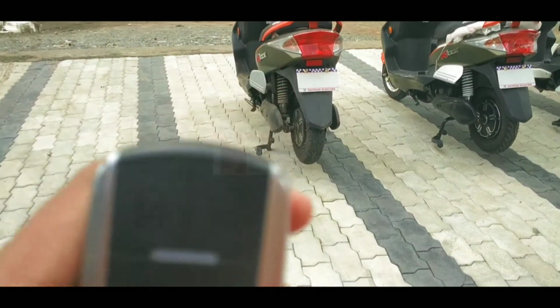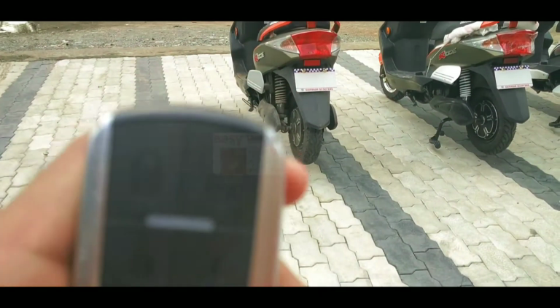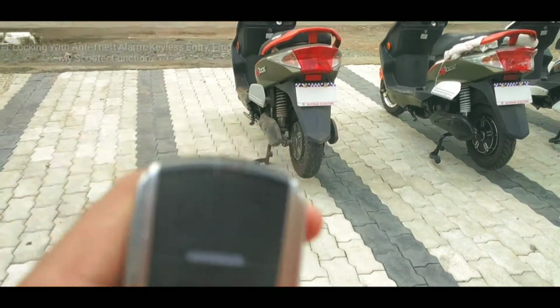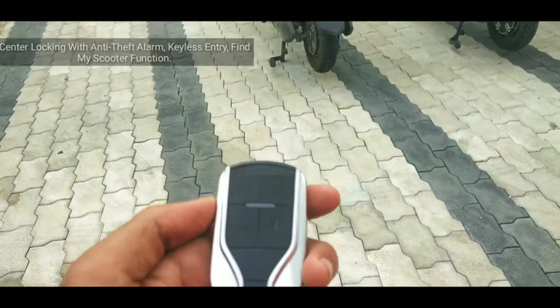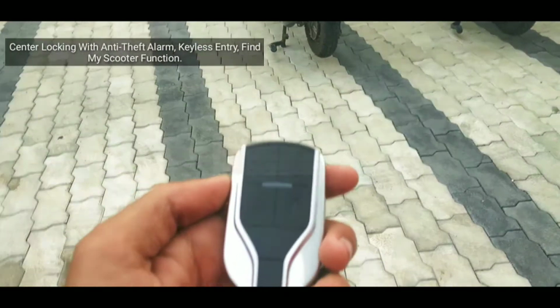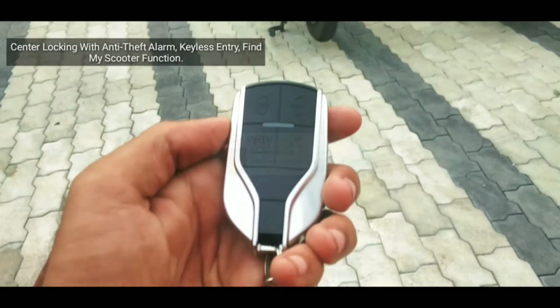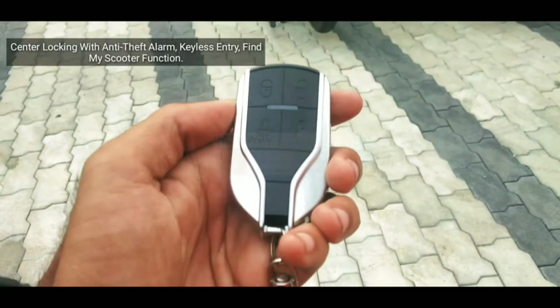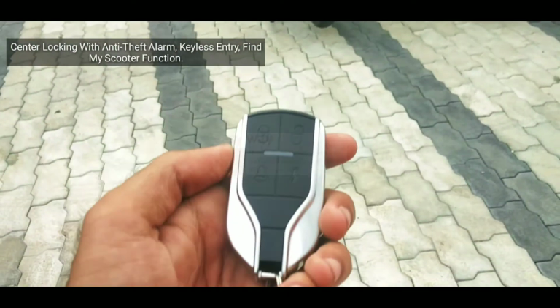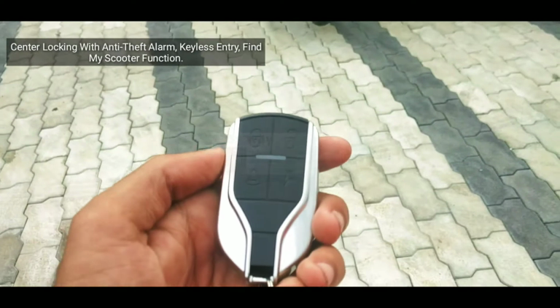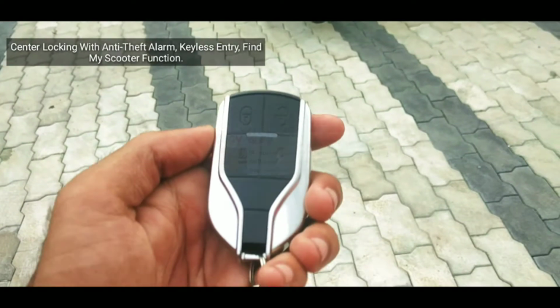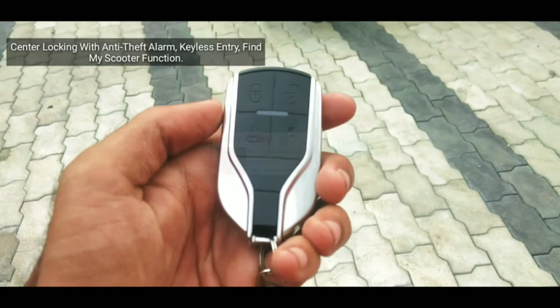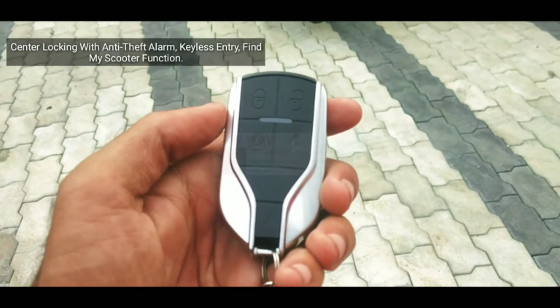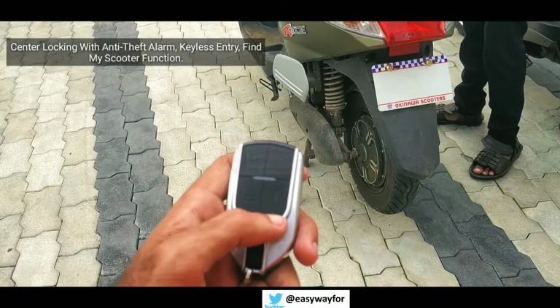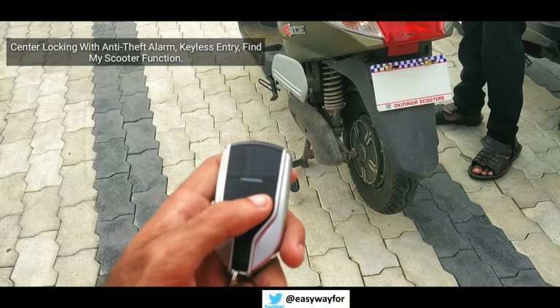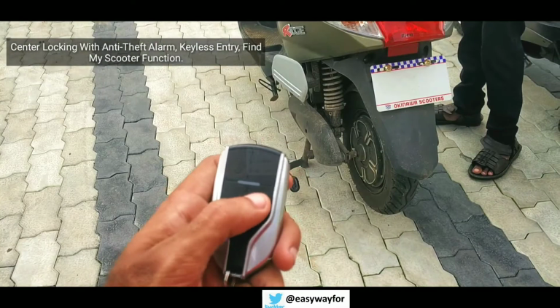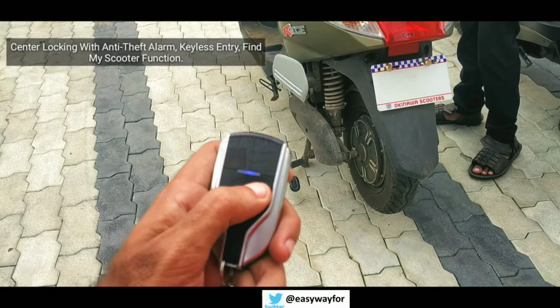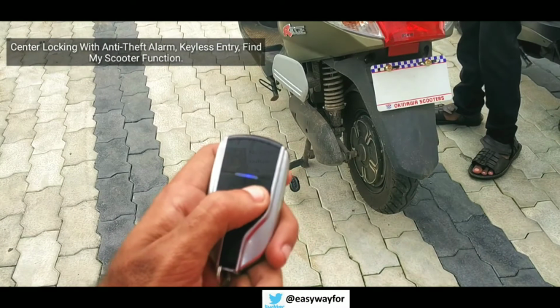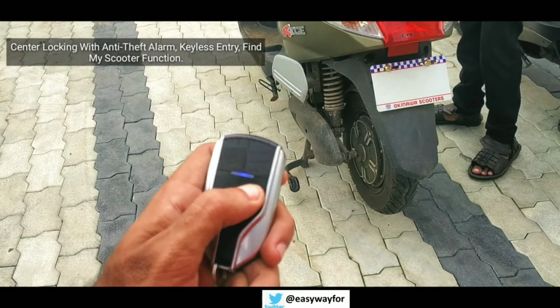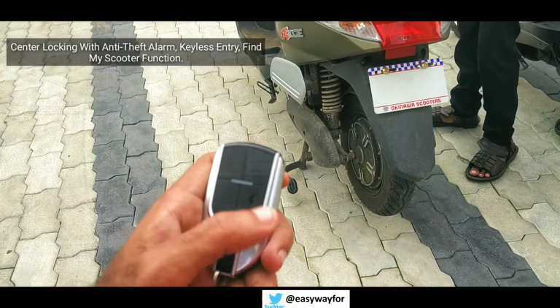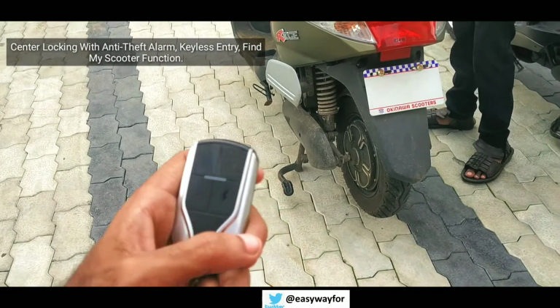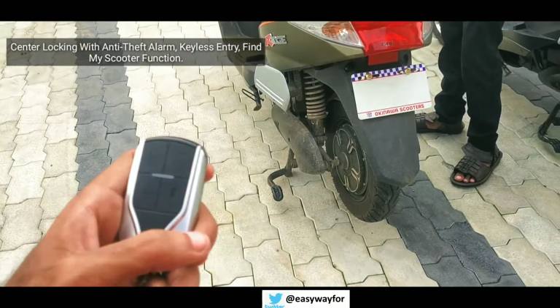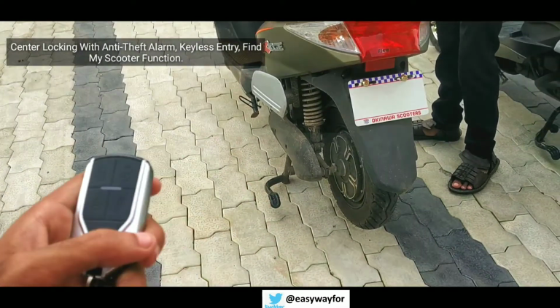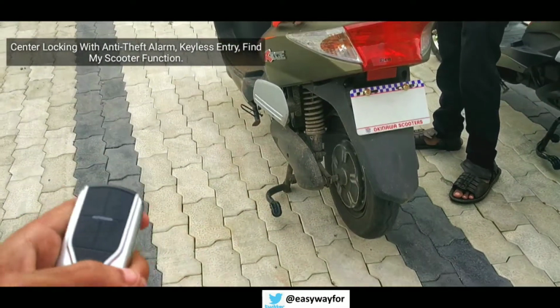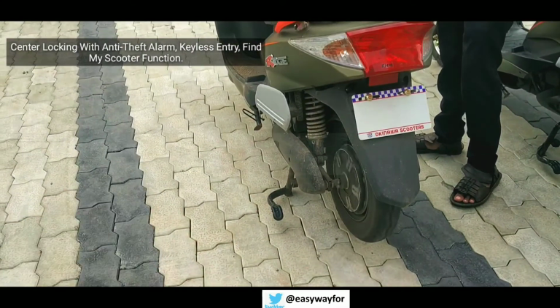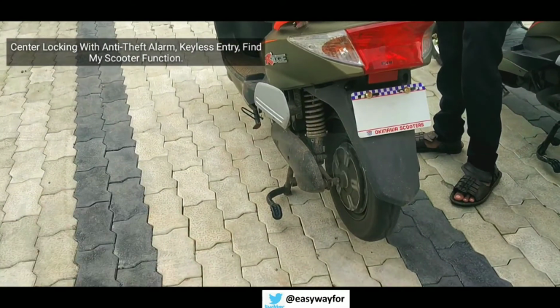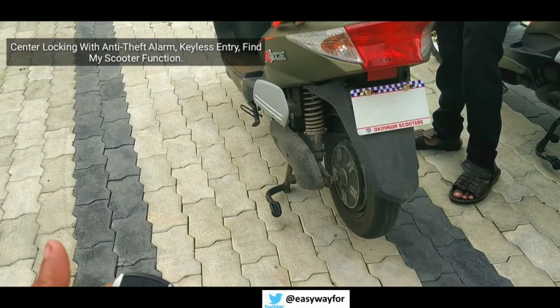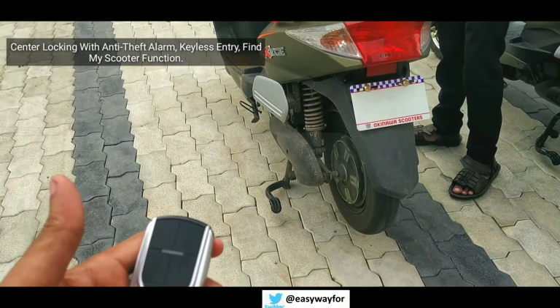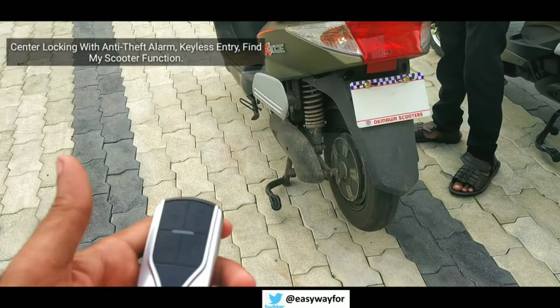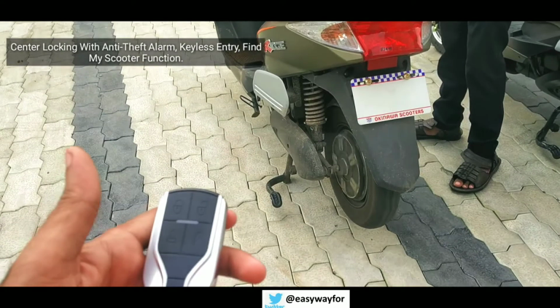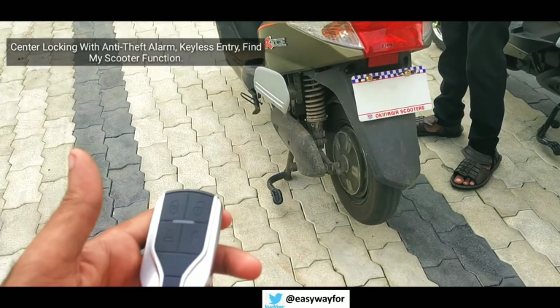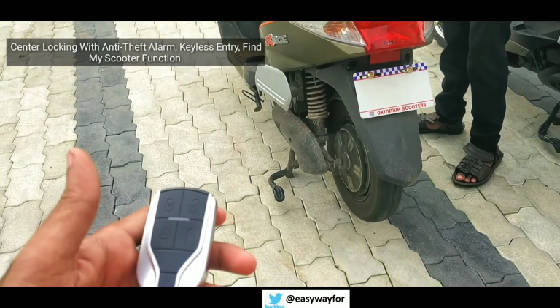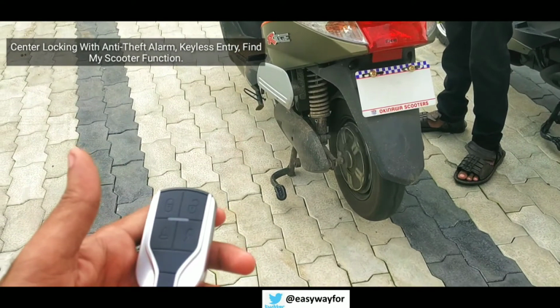This electric scooter key has some special features like central locking with anti-theft alarm, keyless entry, and find my scooter functions.